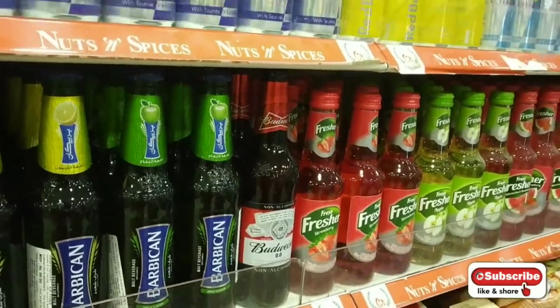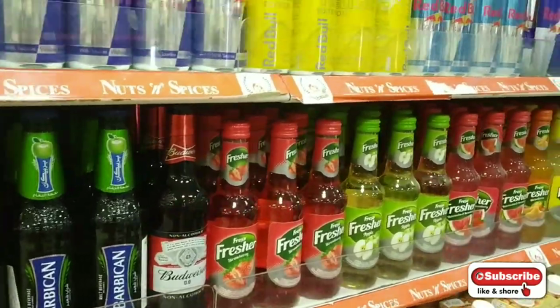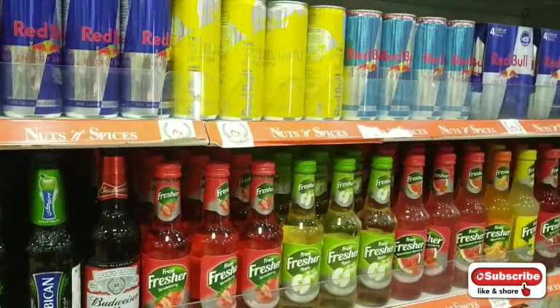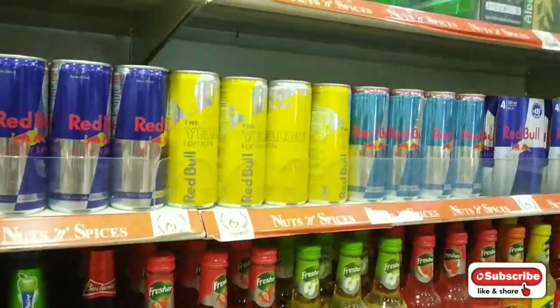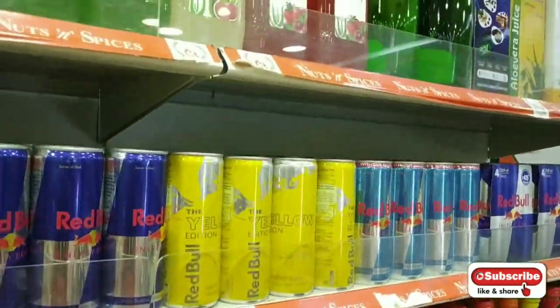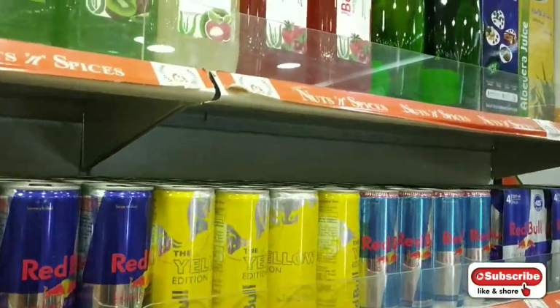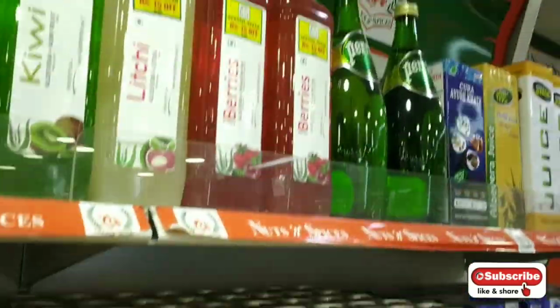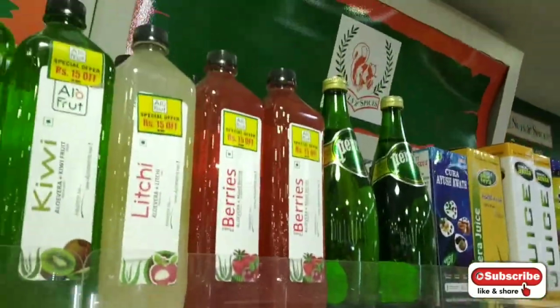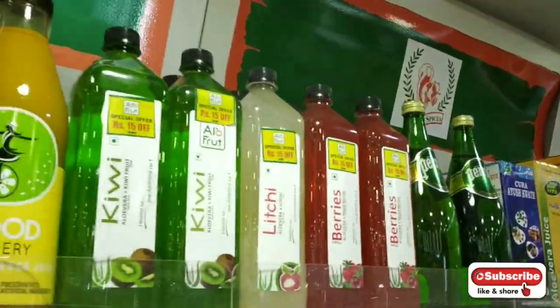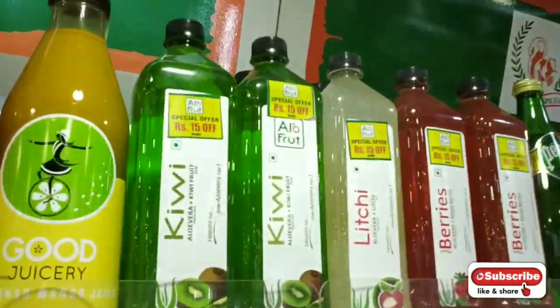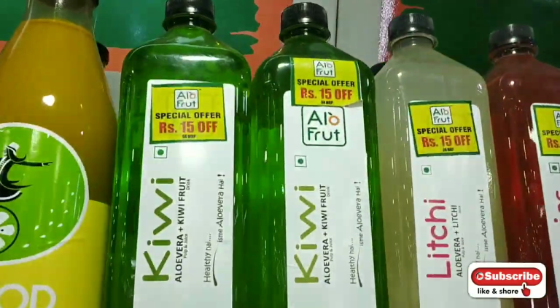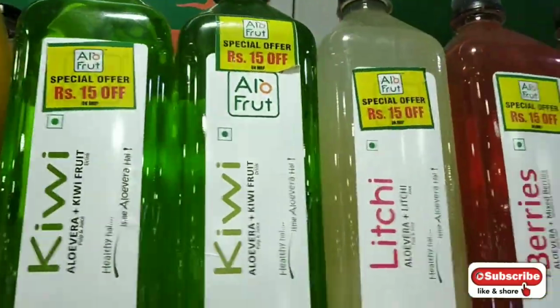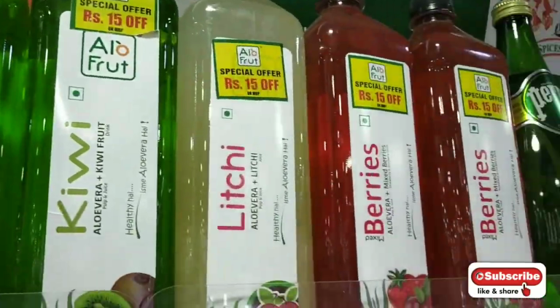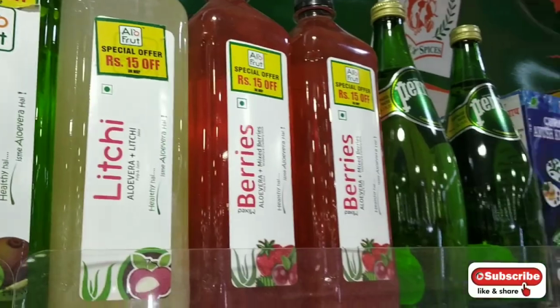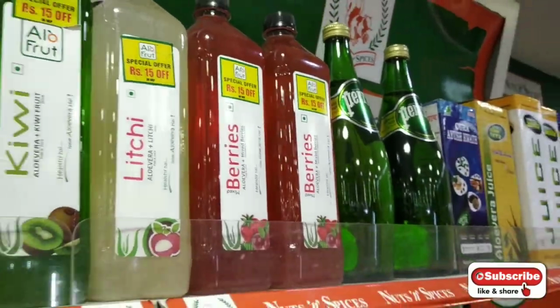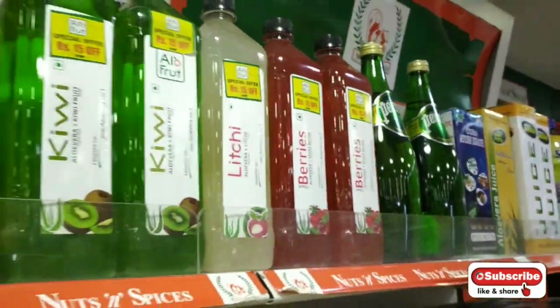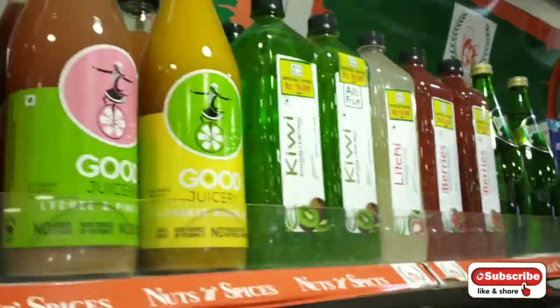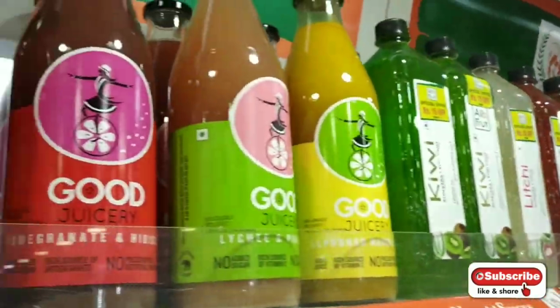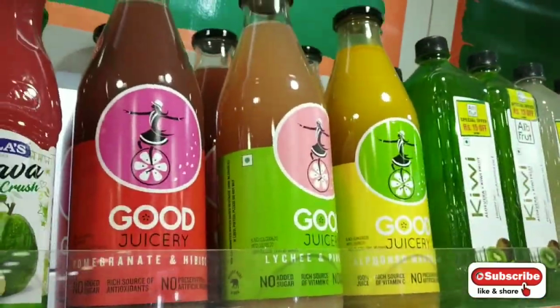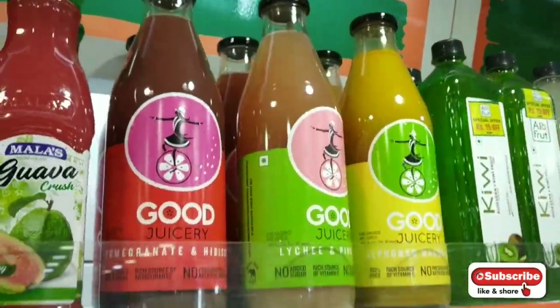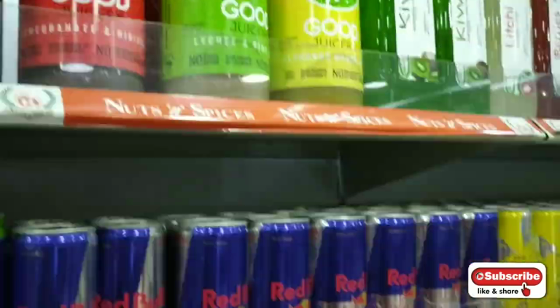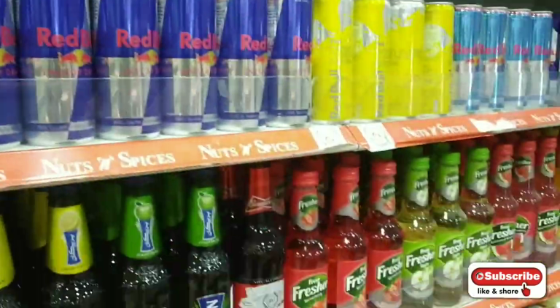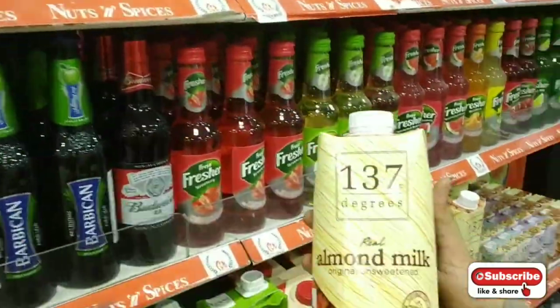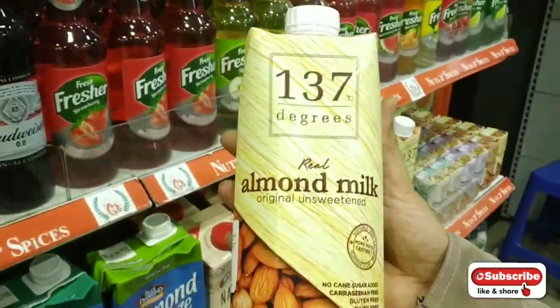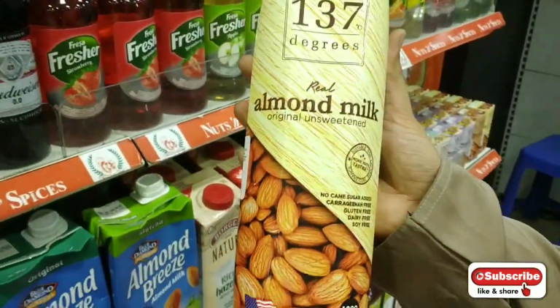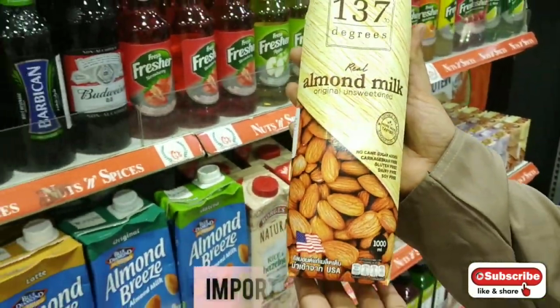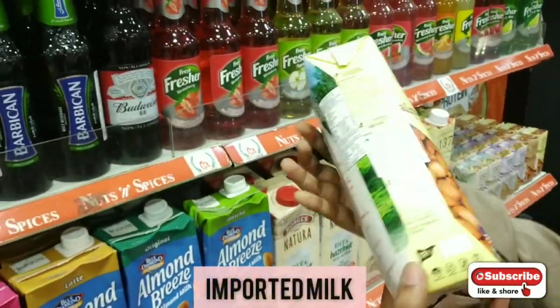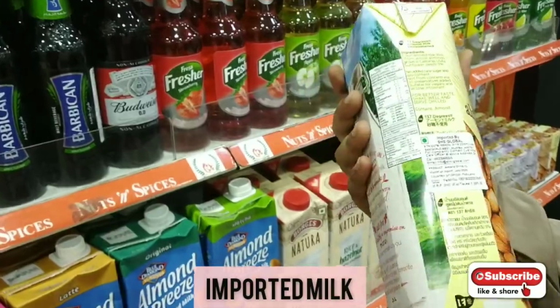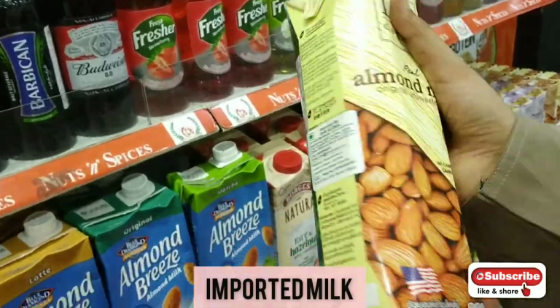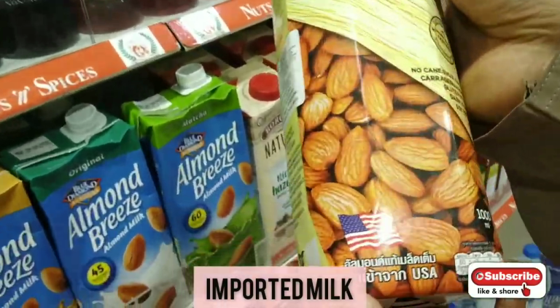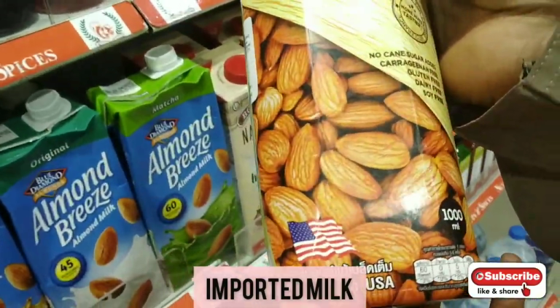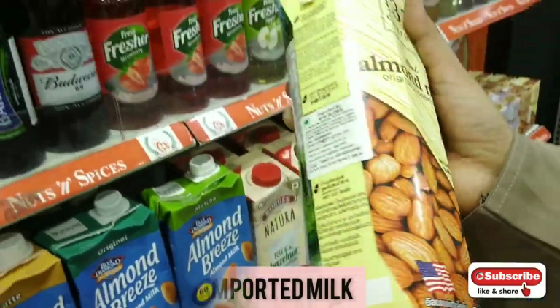There are freshers and Red Bull with different flavors — berries, lychee and berries. There are juices, which were really good. The packaging is also very neat and well presented.